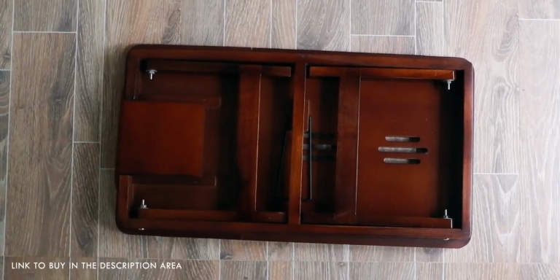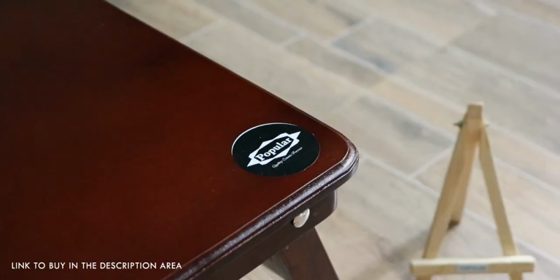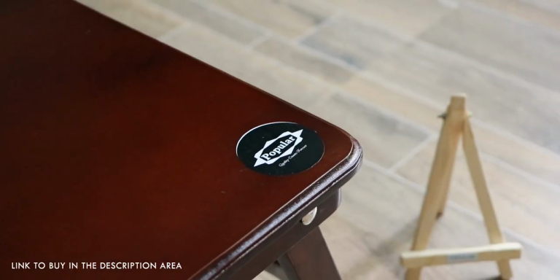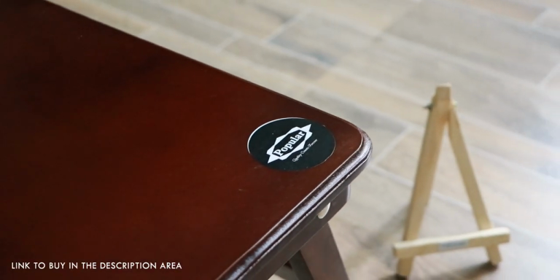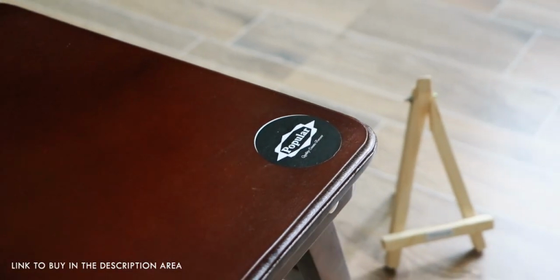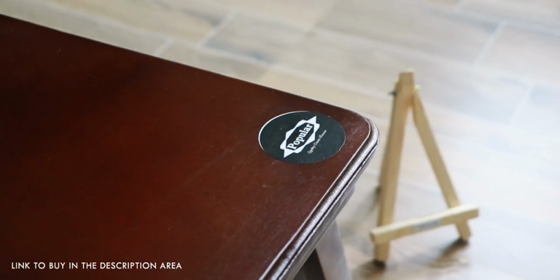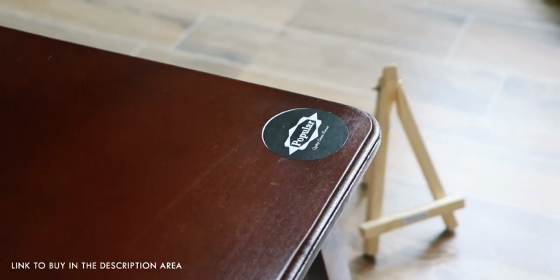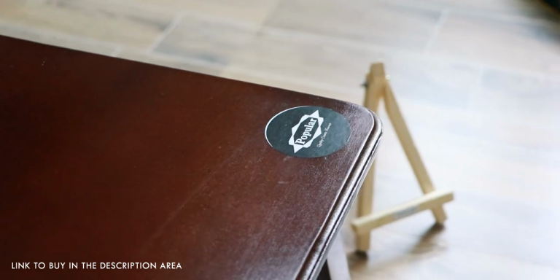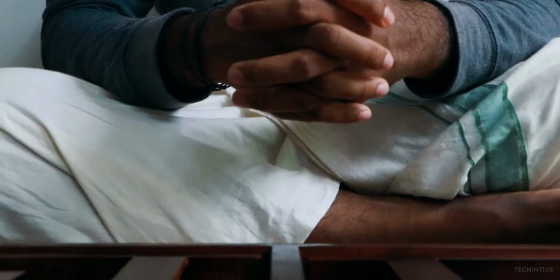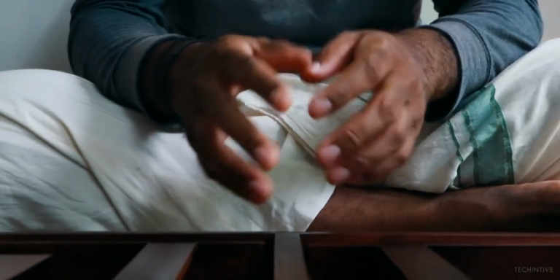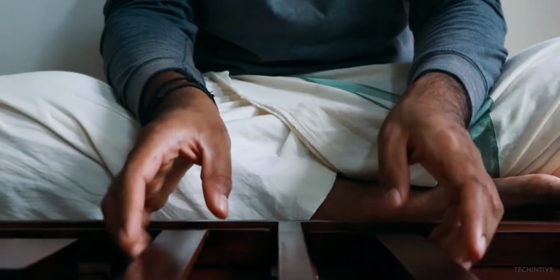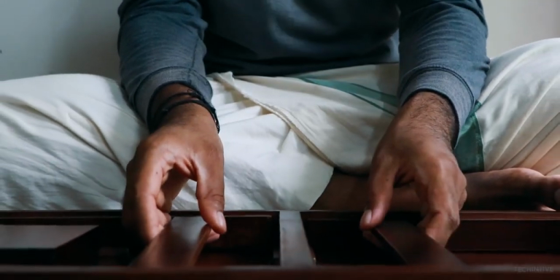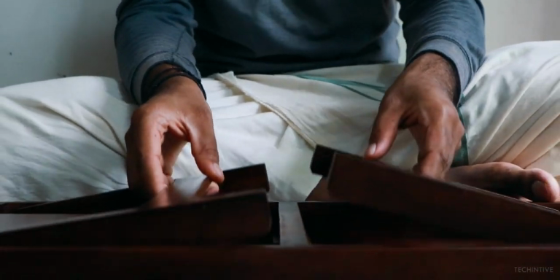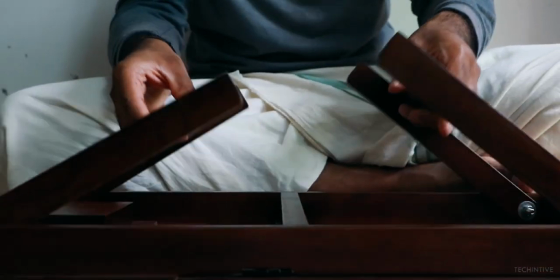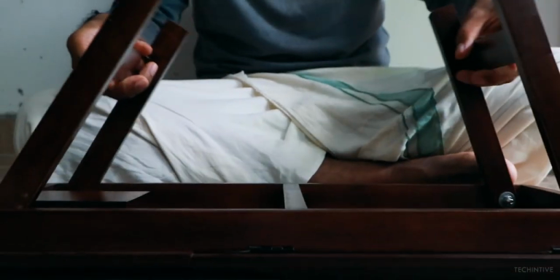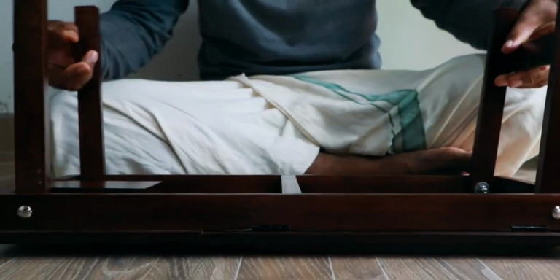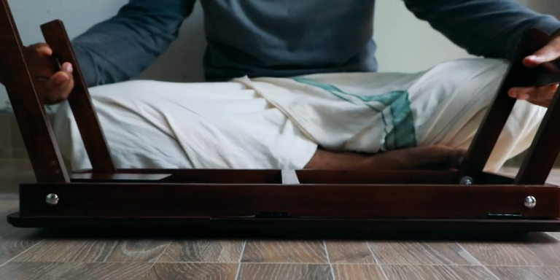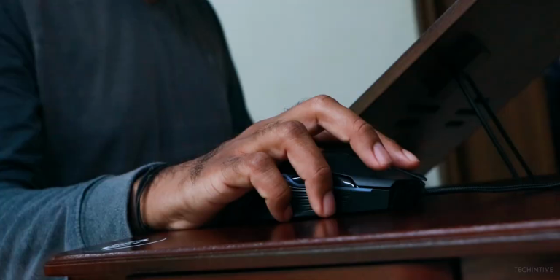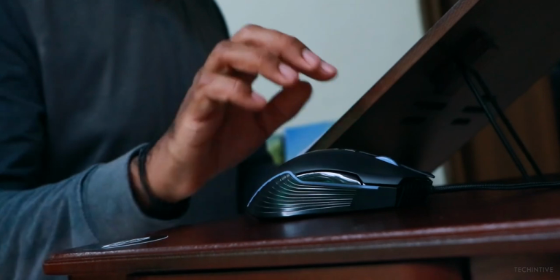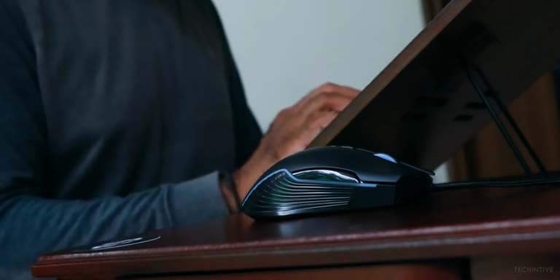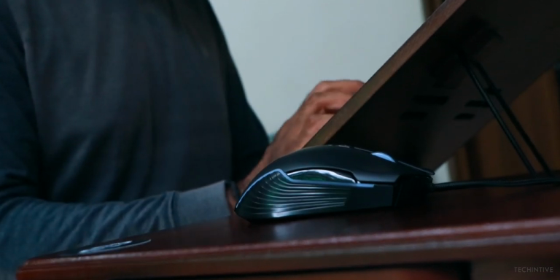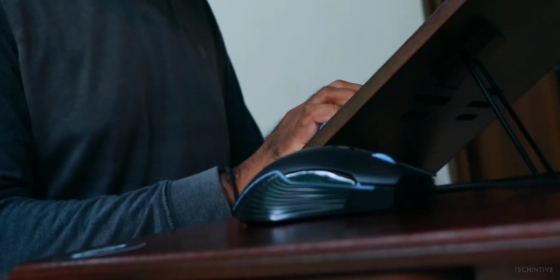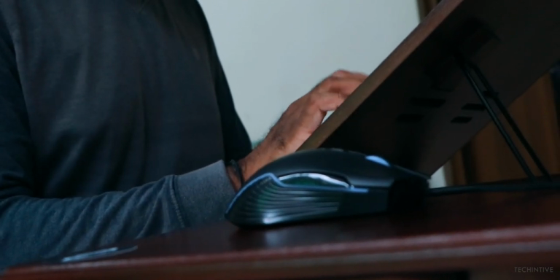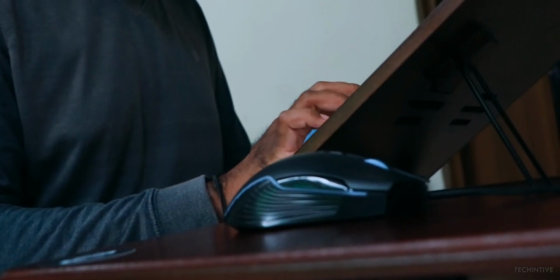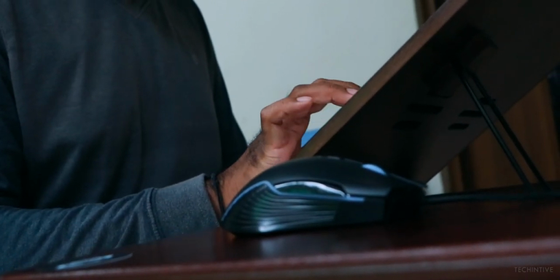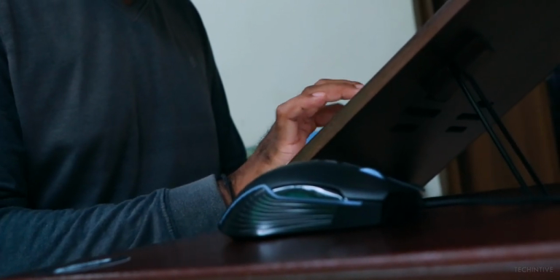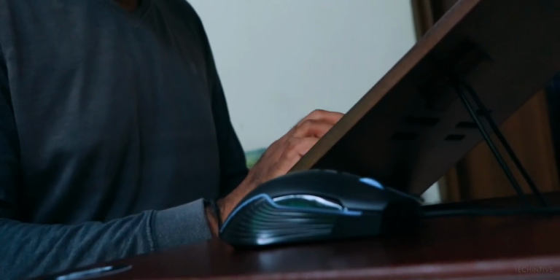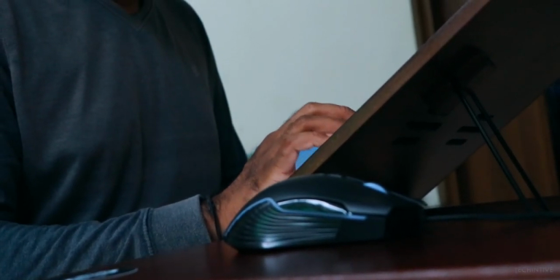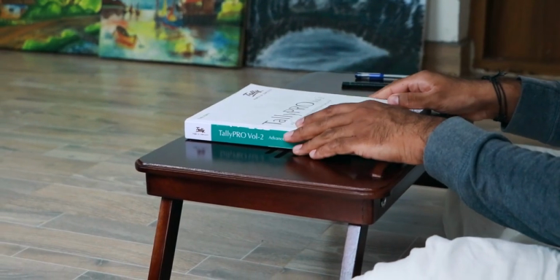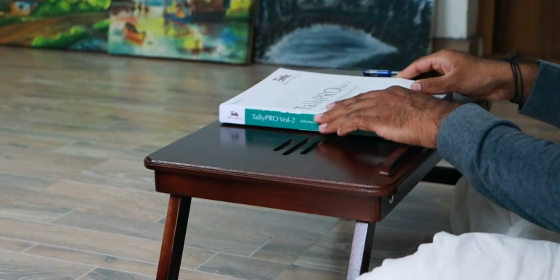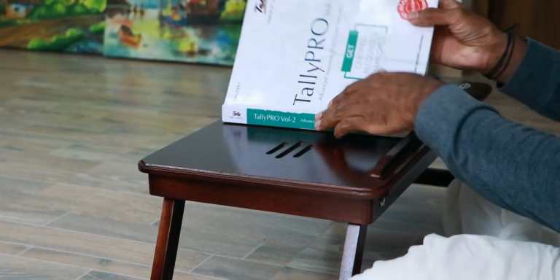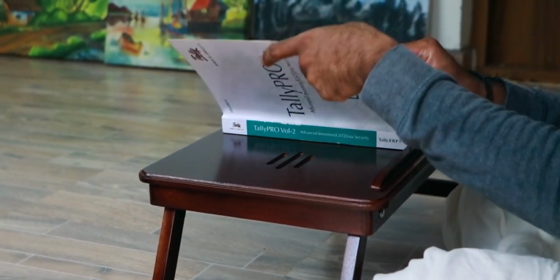Now let's take a look at our main product. We can see the manufacturer's logo — Popular. Thank you, Popular team, for making these amazing products. This is a must-have accessory right now, as currently working from home is the best way to stay safe, and this table is the best companion for work from home.